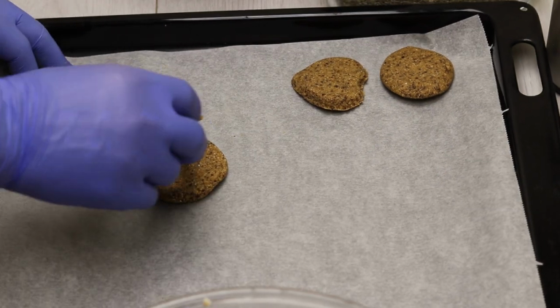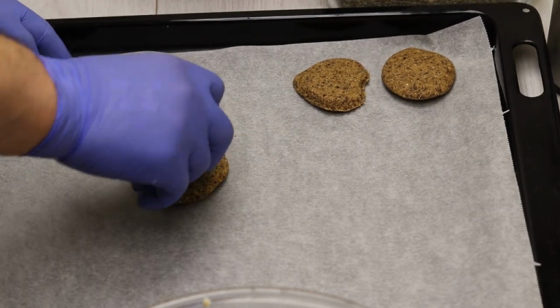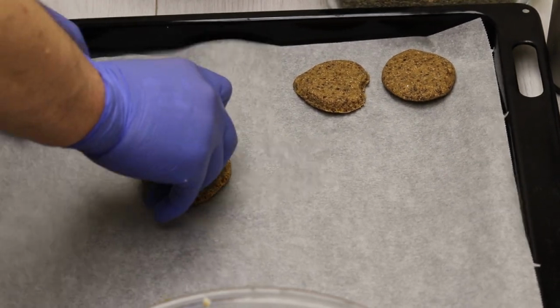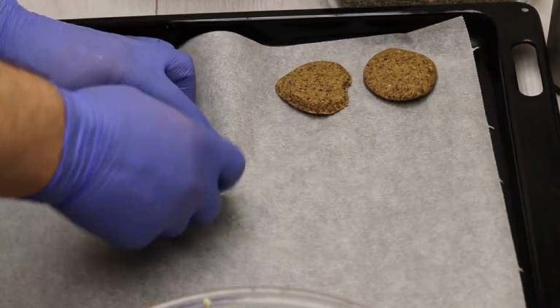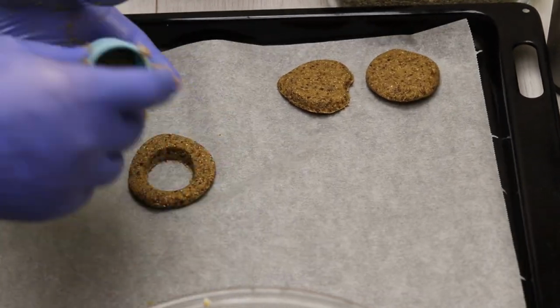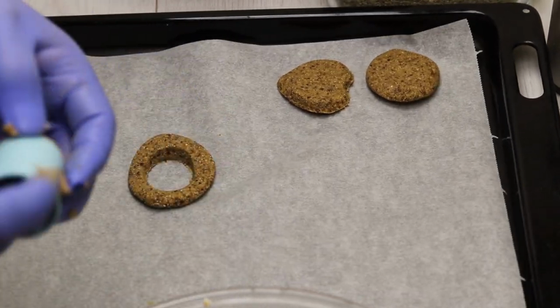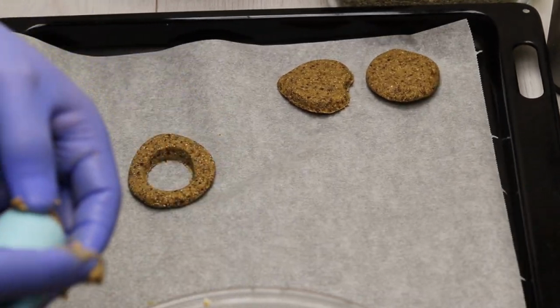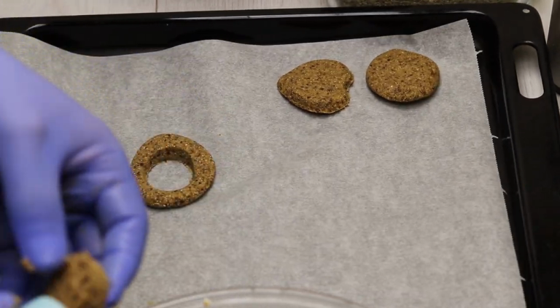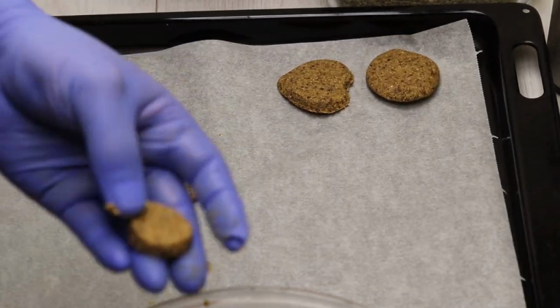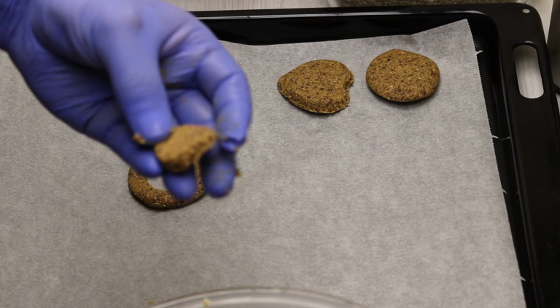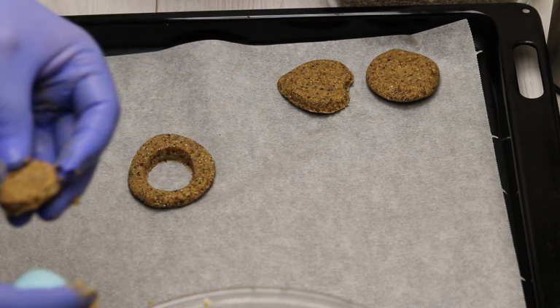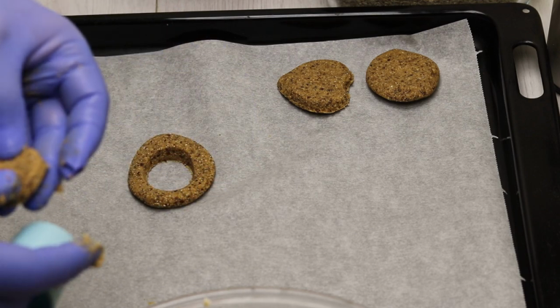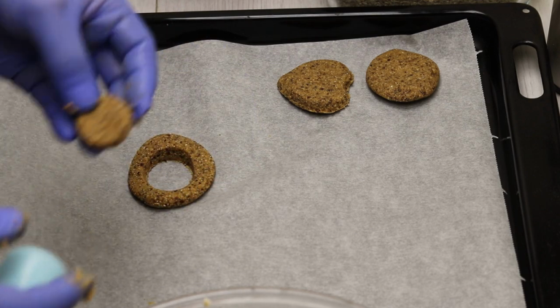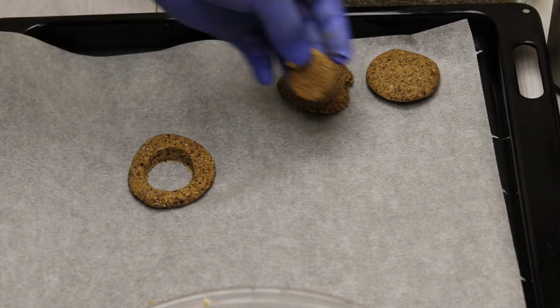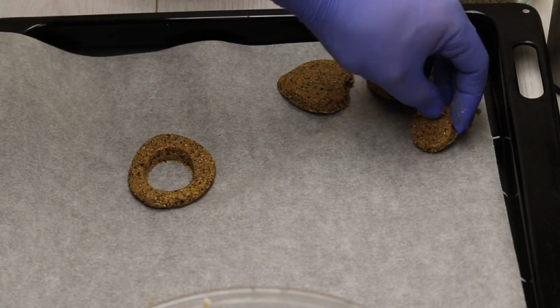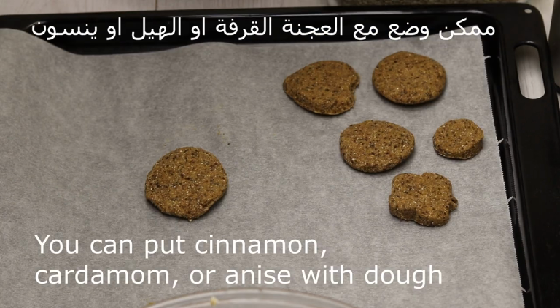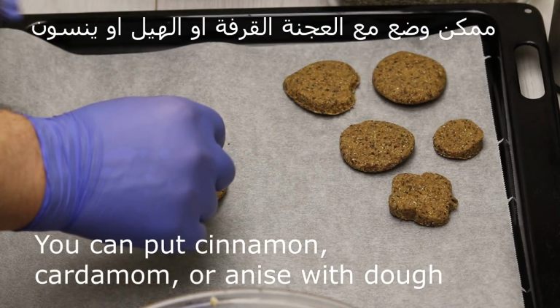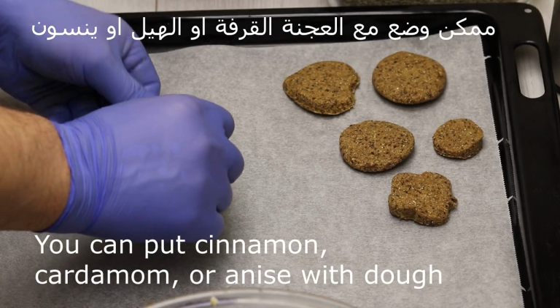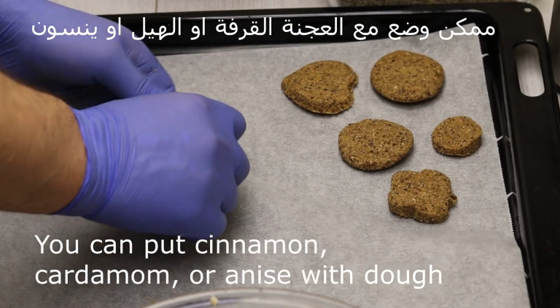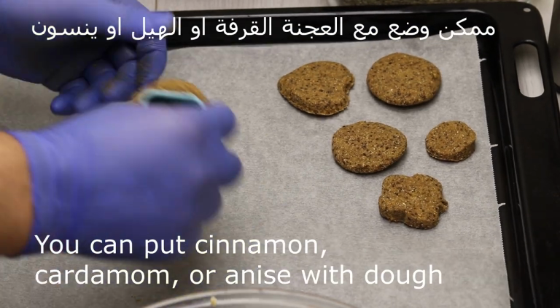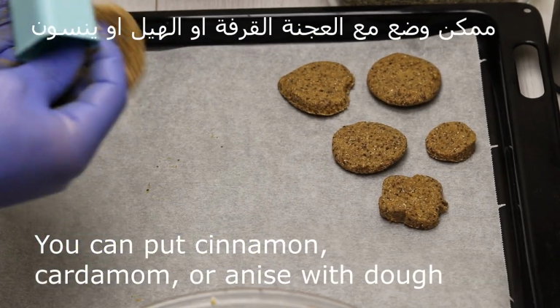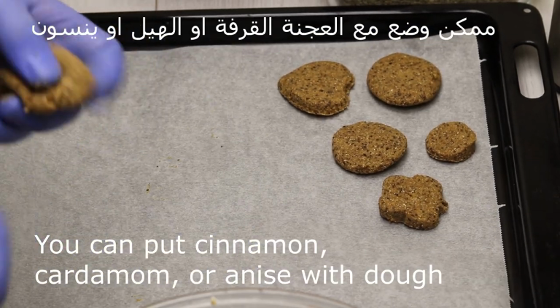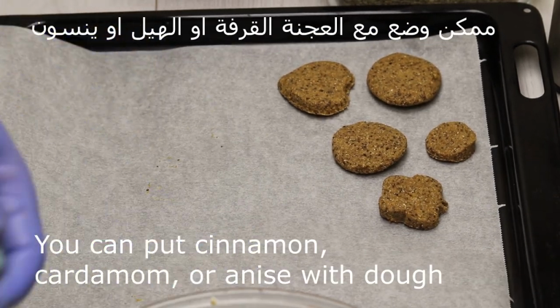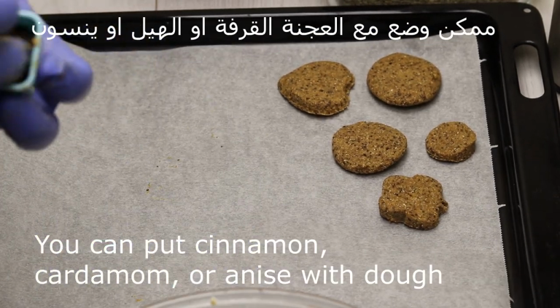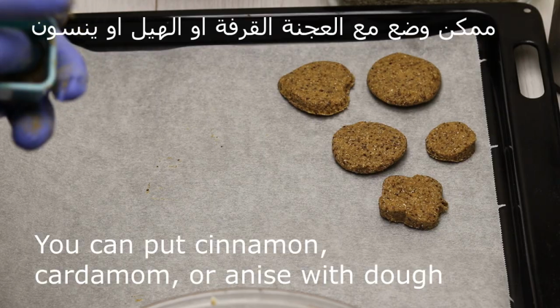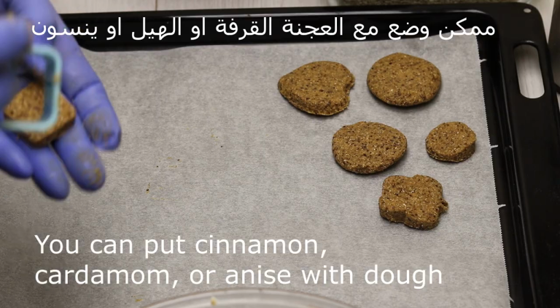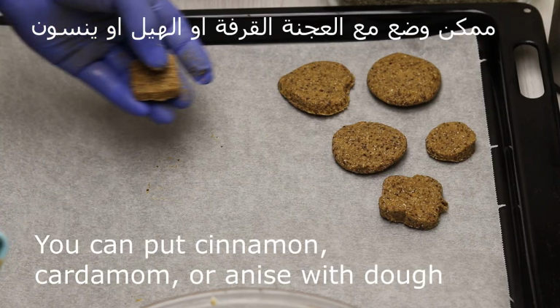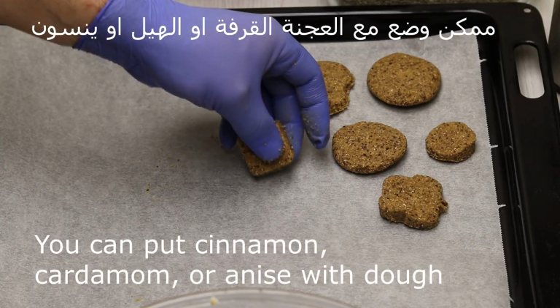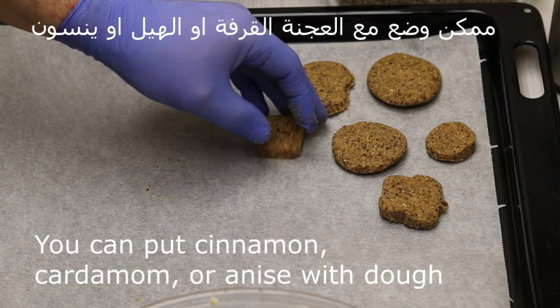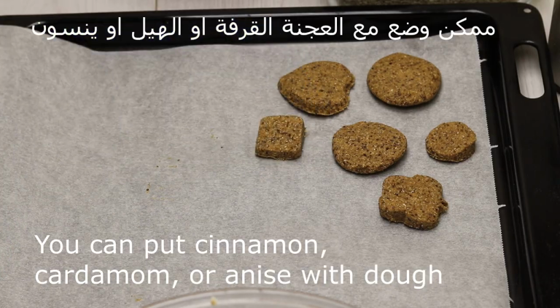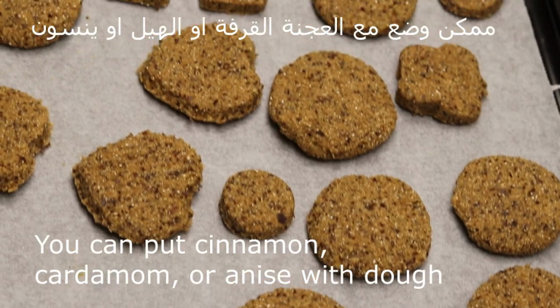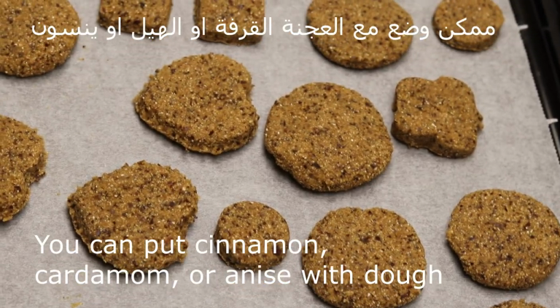It can be a circle, it can be in a cup, it can be without anything, or it can be a square.